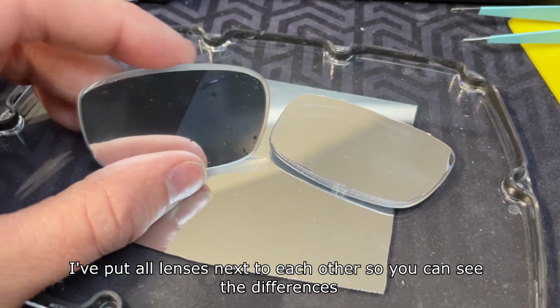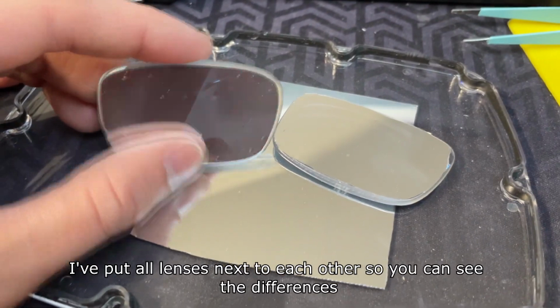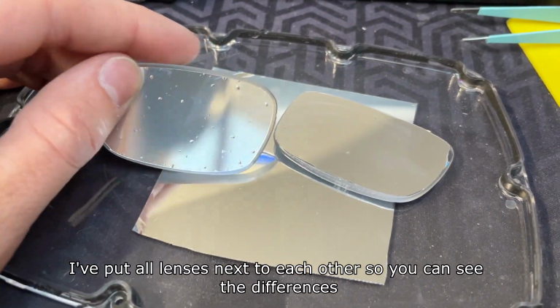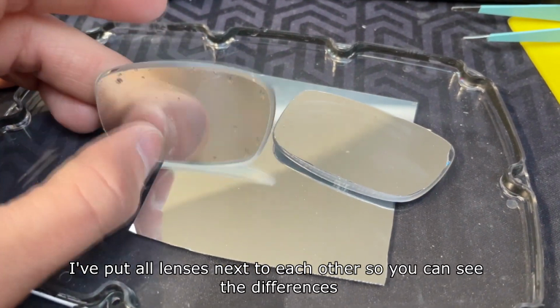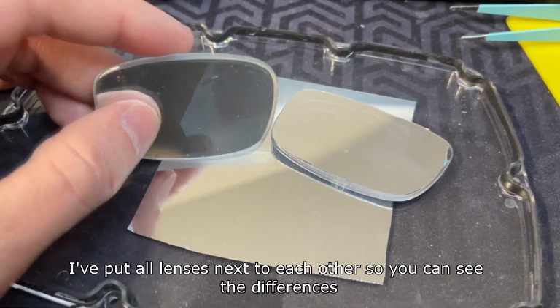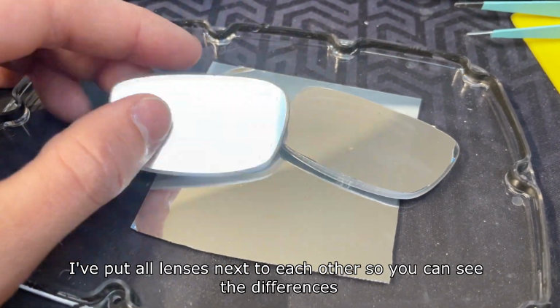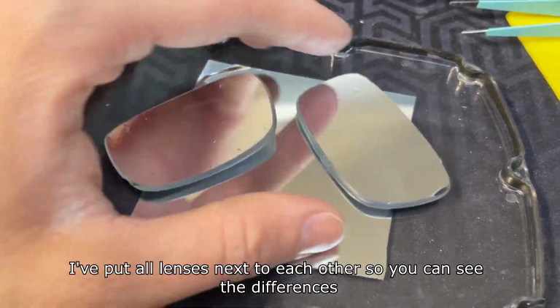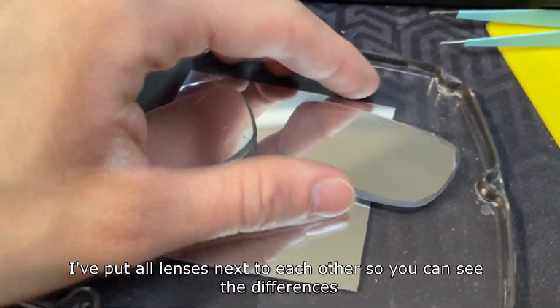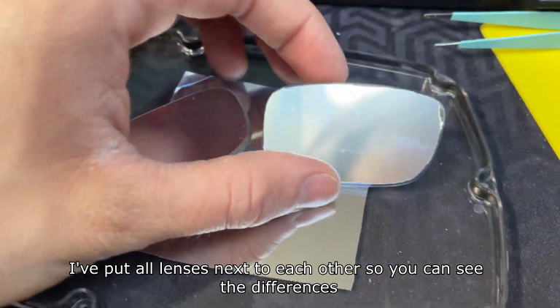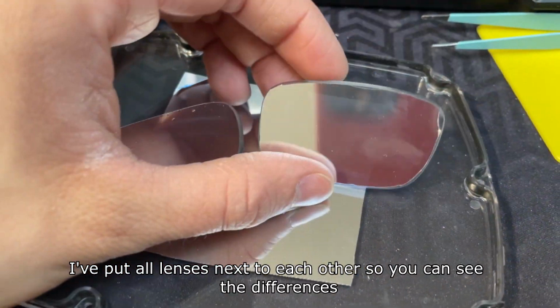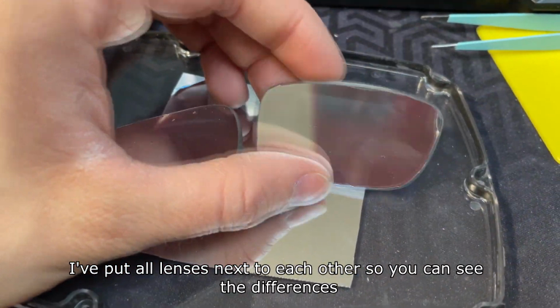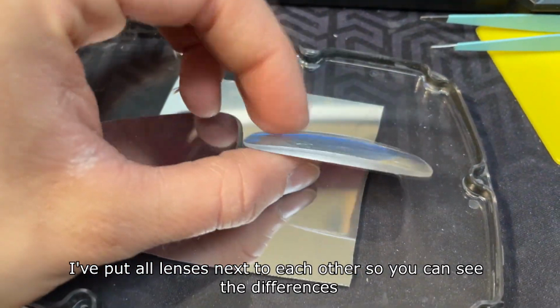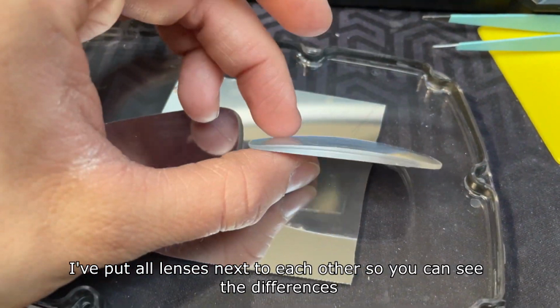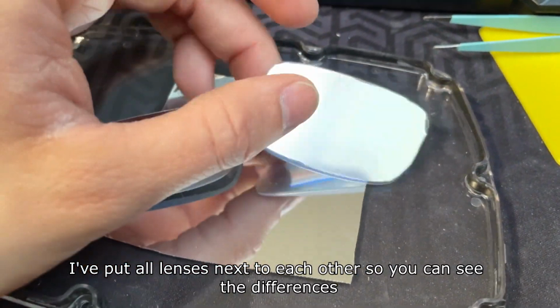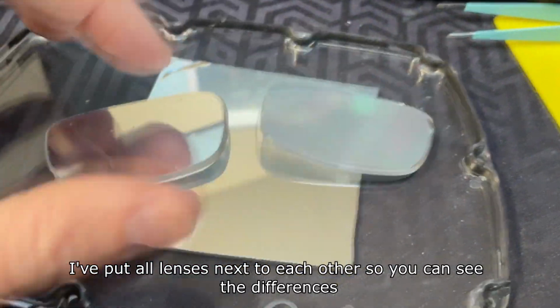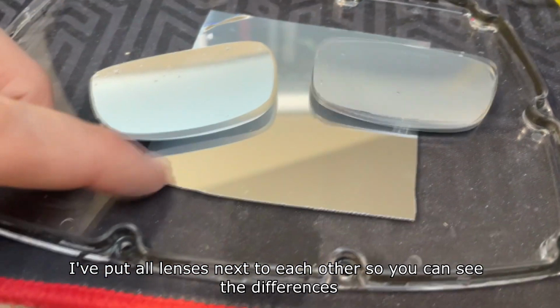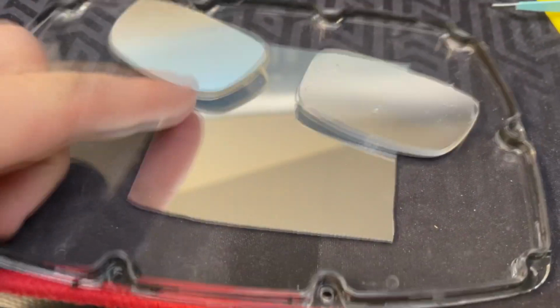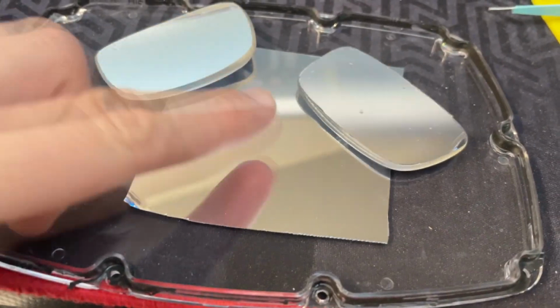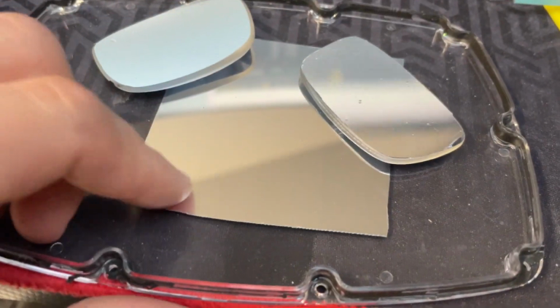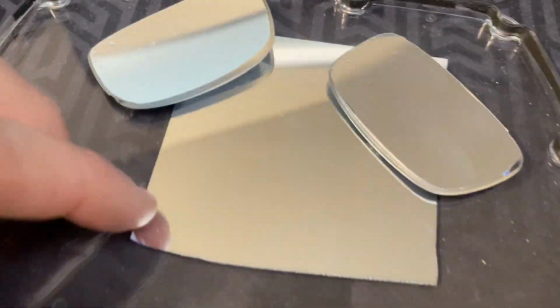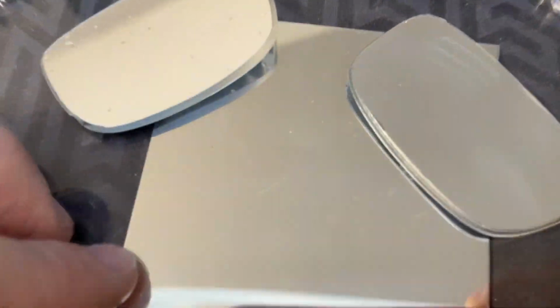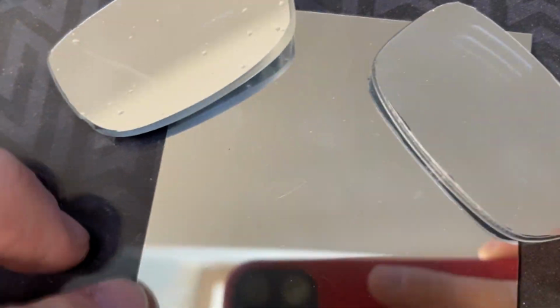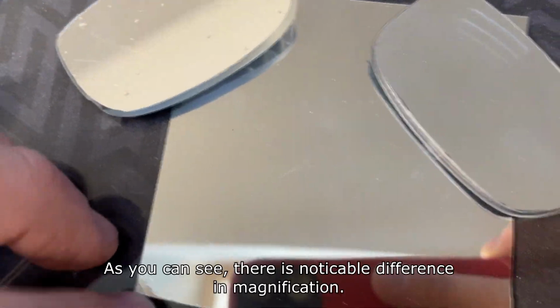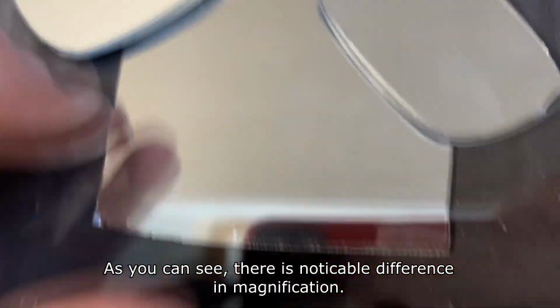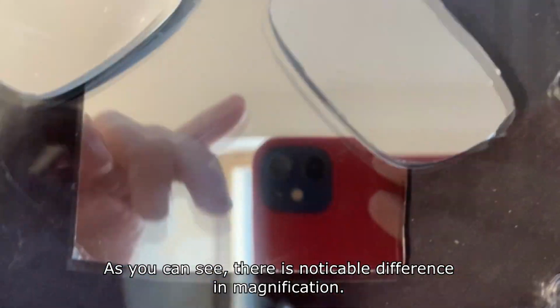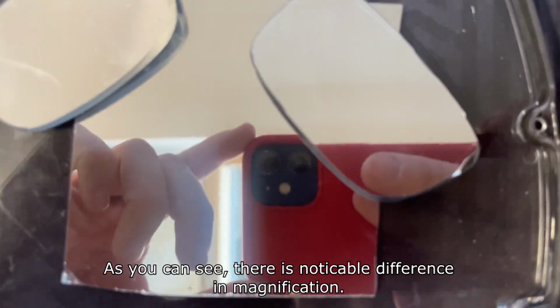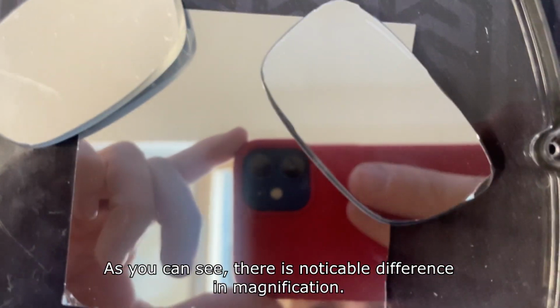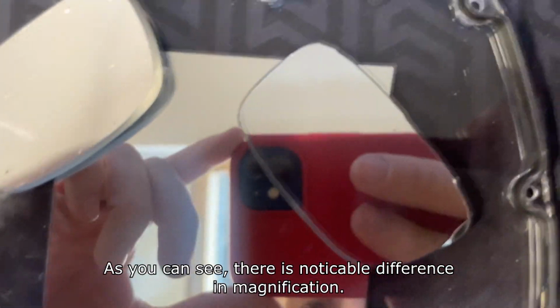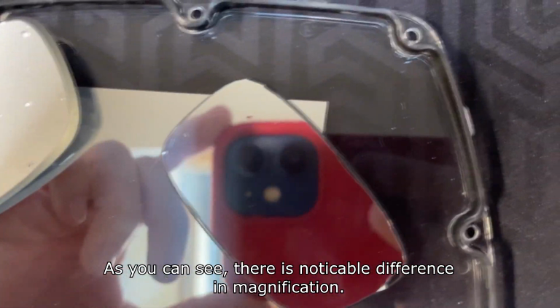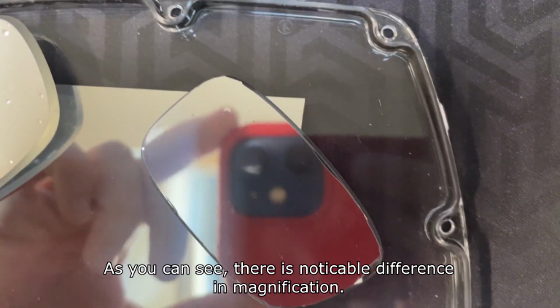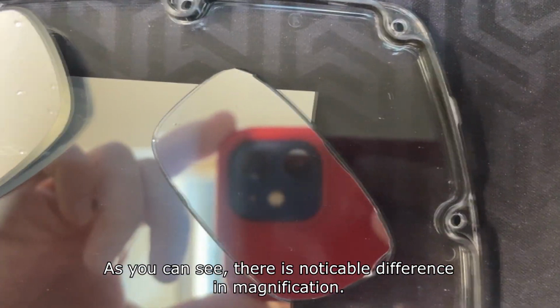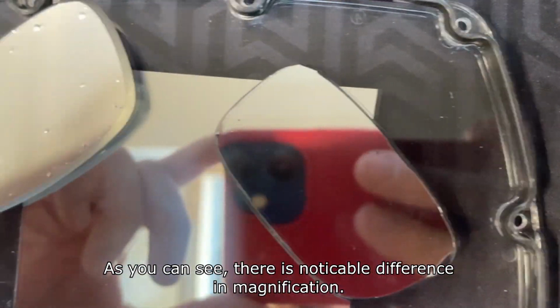I've put all lenses next to each other so you can see the difference. As you can see, there is a noticeable difference in magnification.